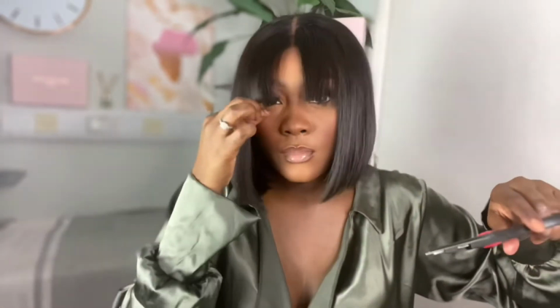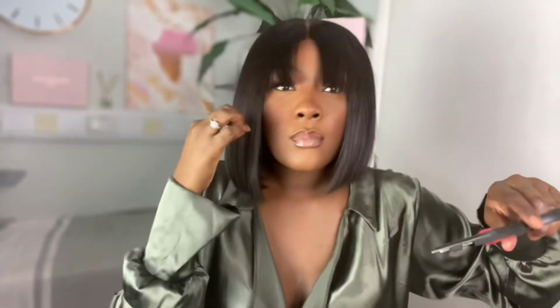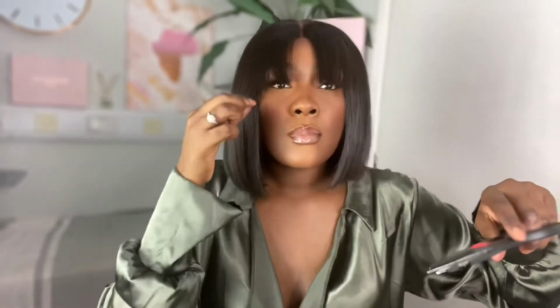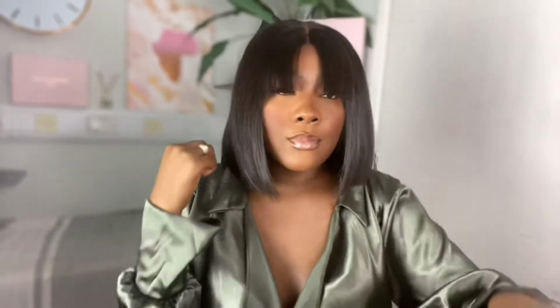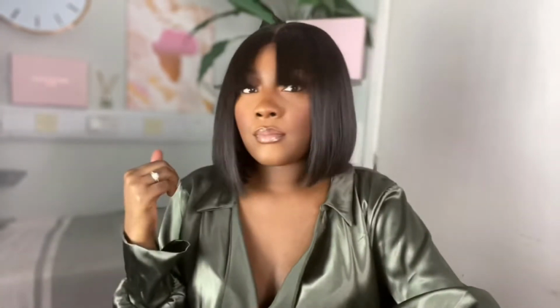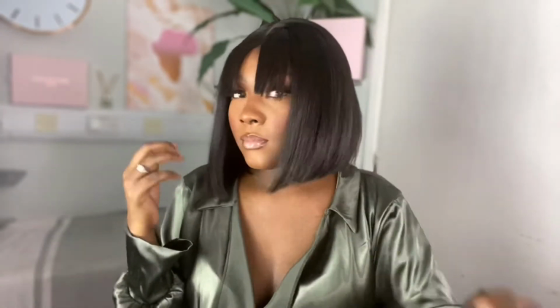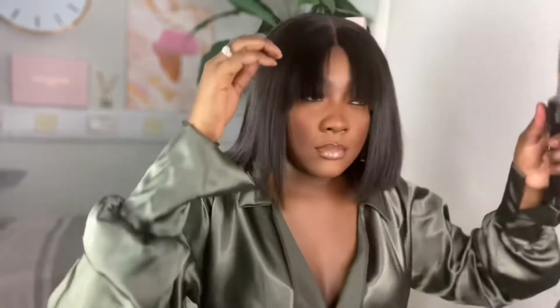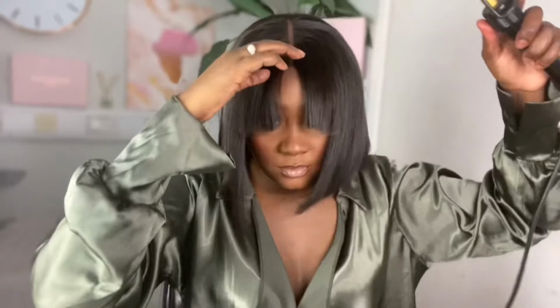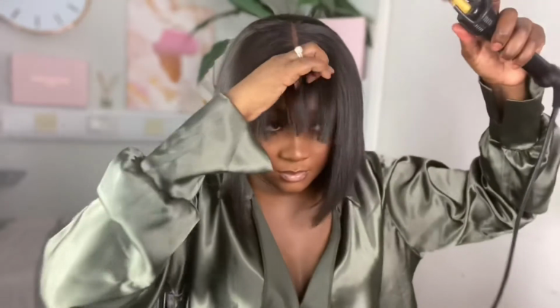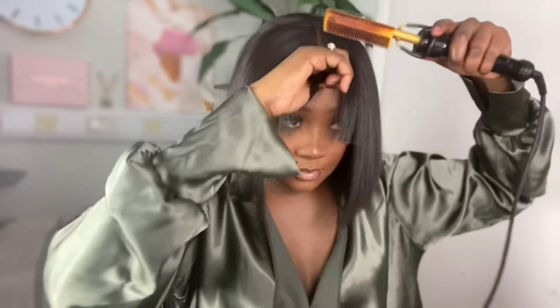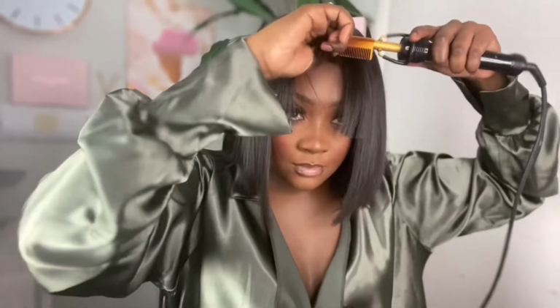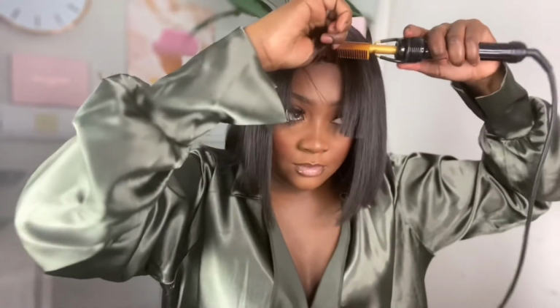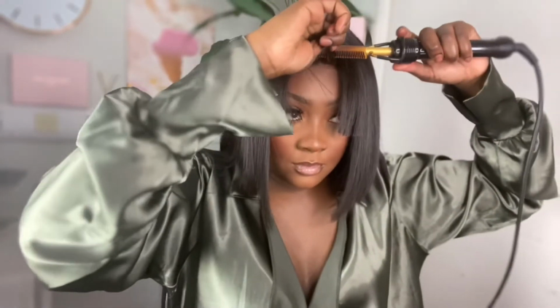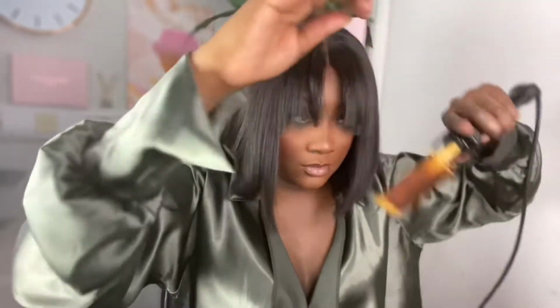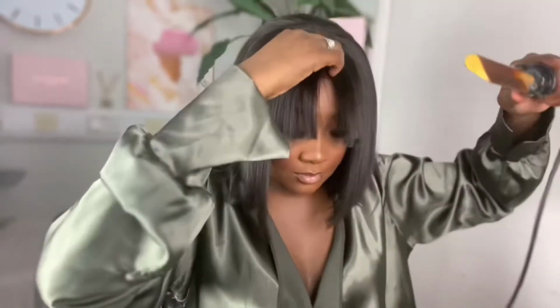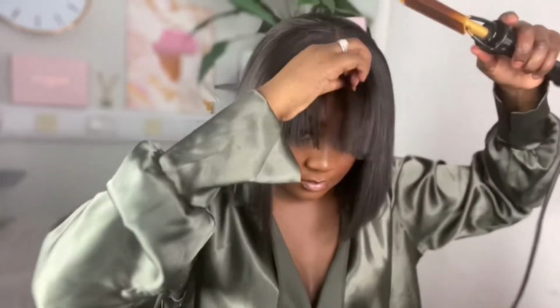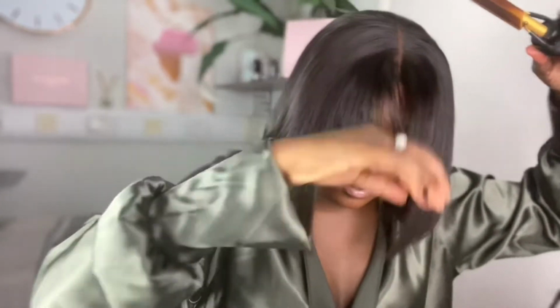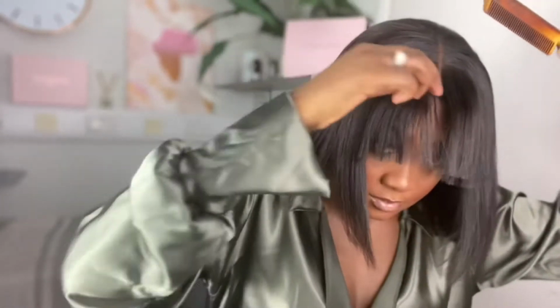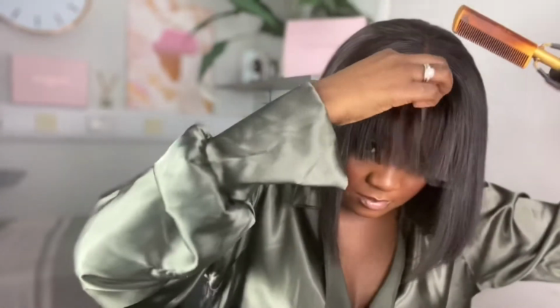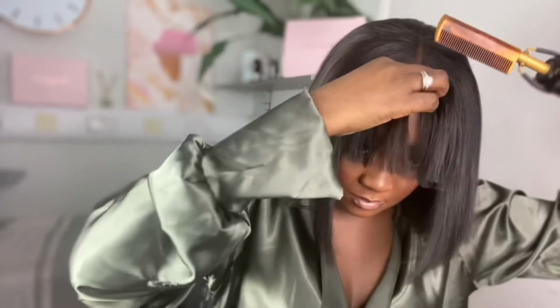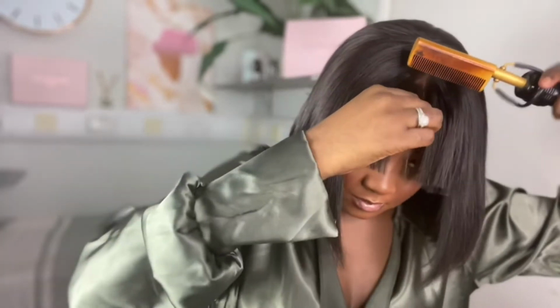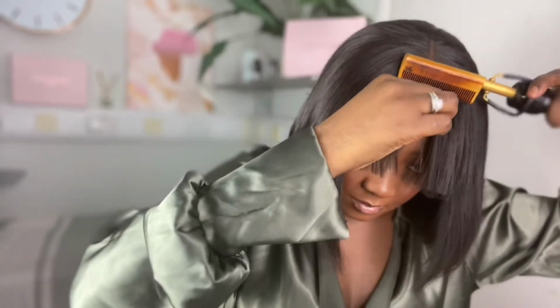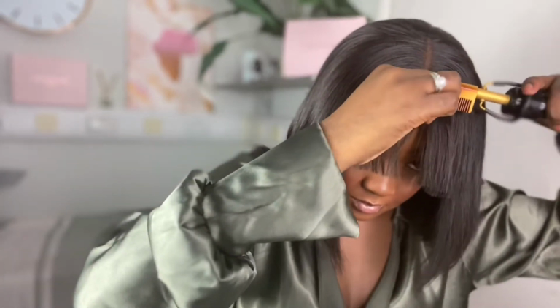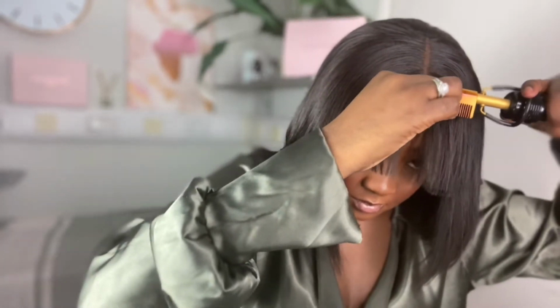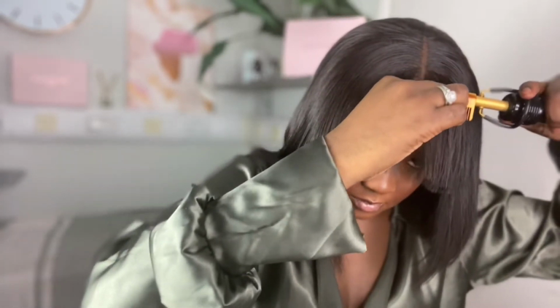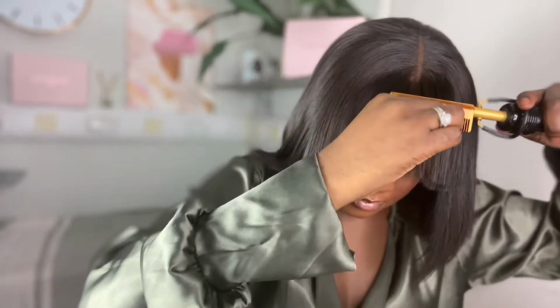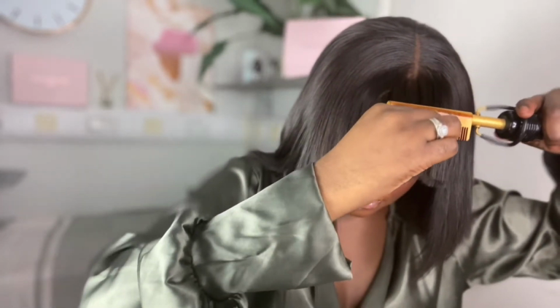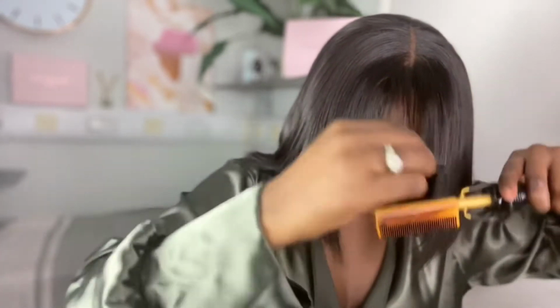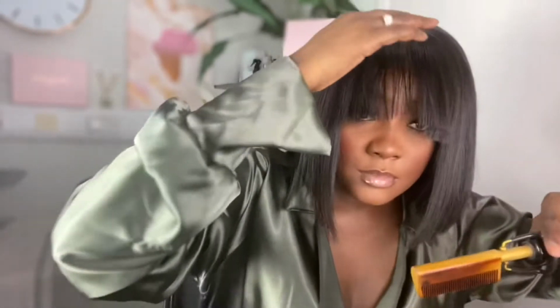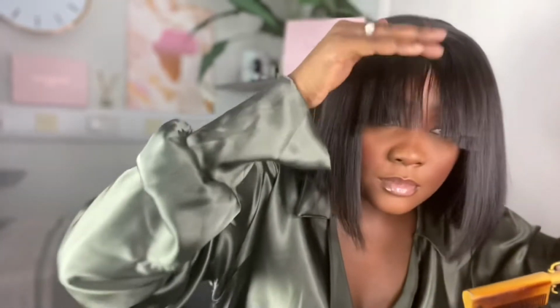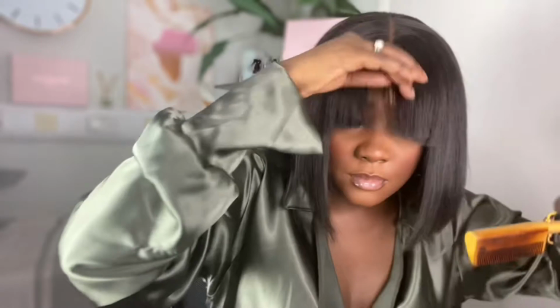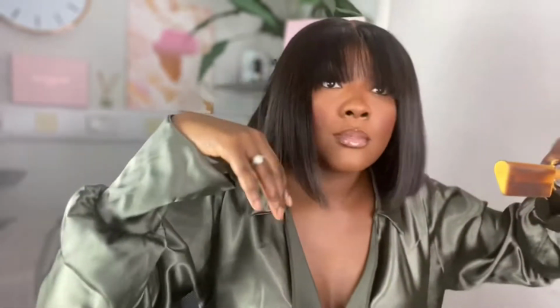I was low-key shook that I messed this up, but guys have faith in the process, have faith. Now go in with your hot comb to mold the bang into place. As you can see I had a center part before.